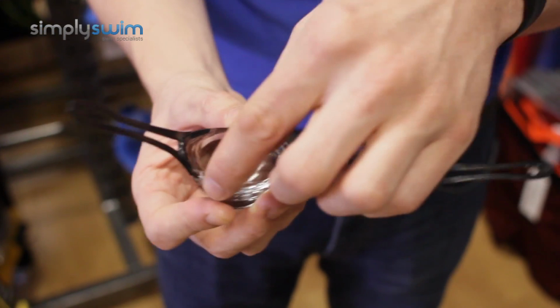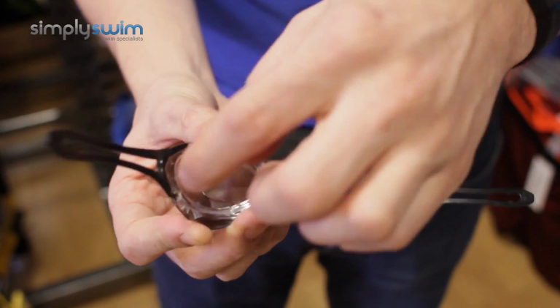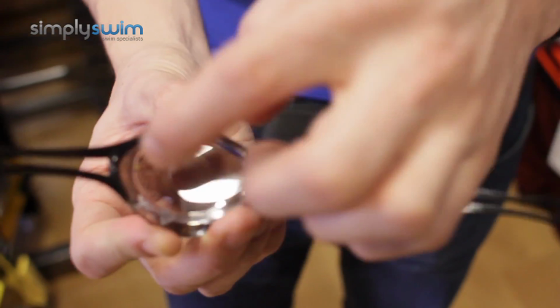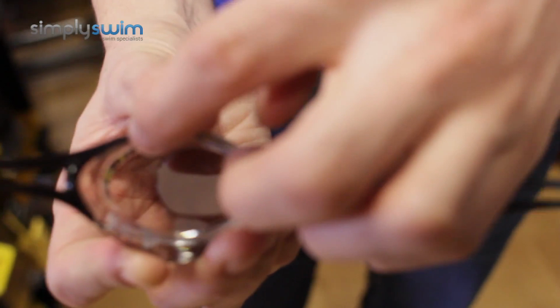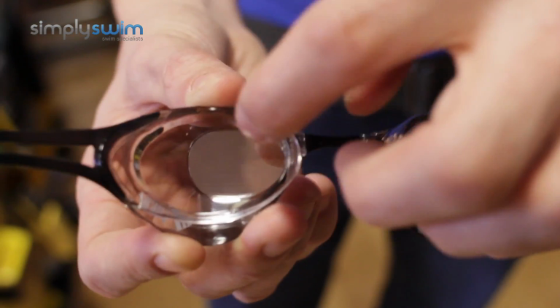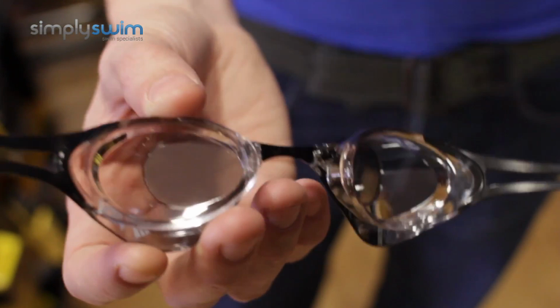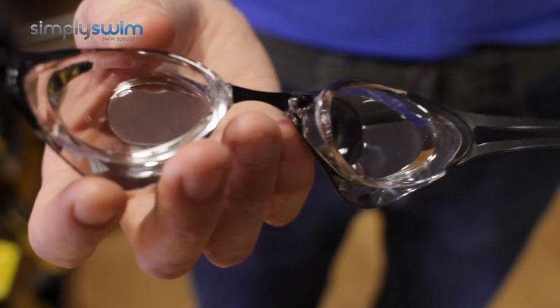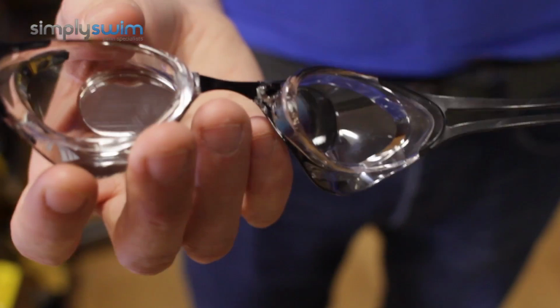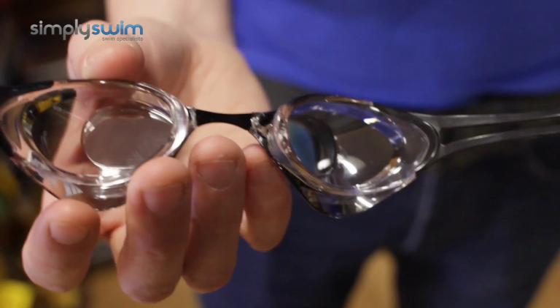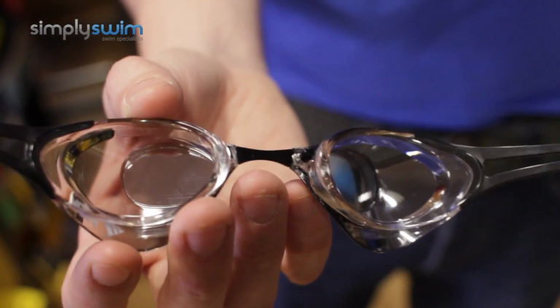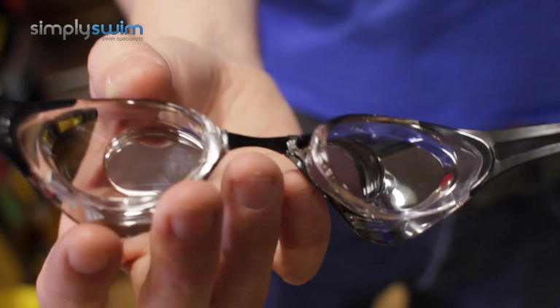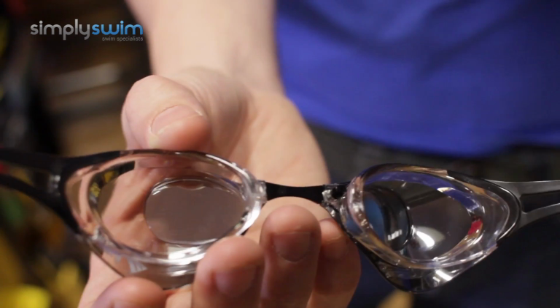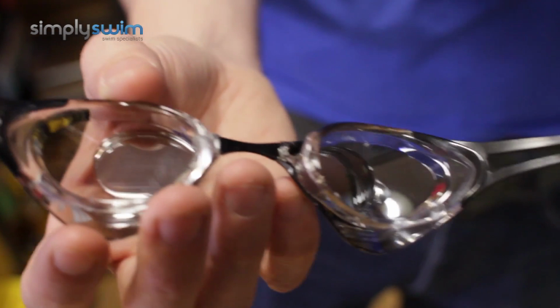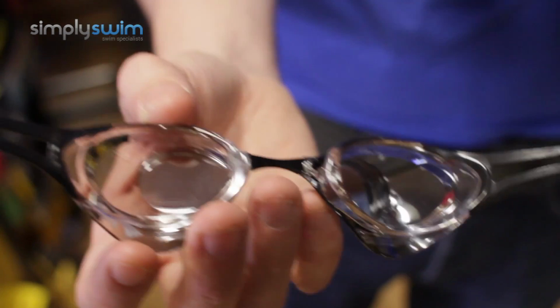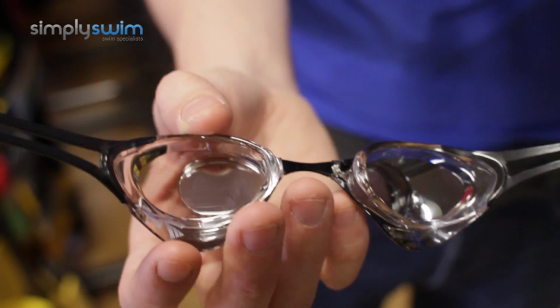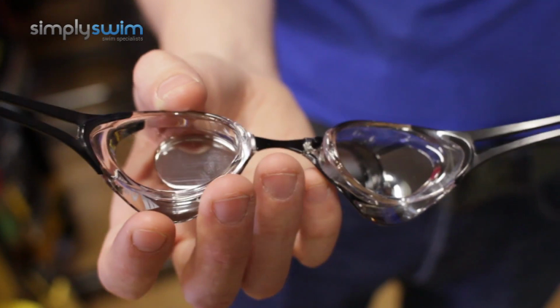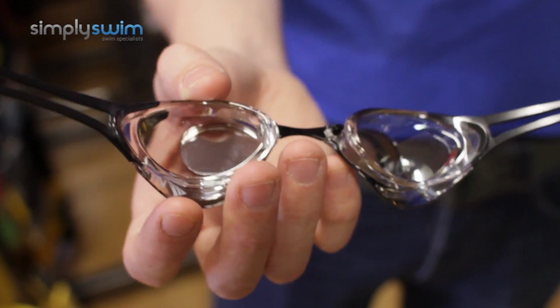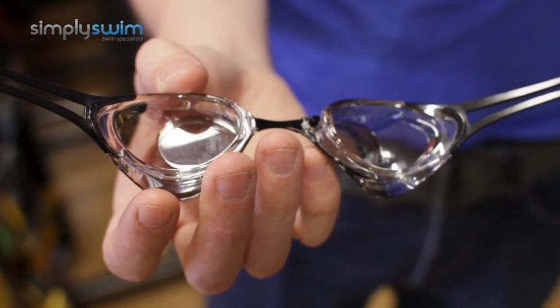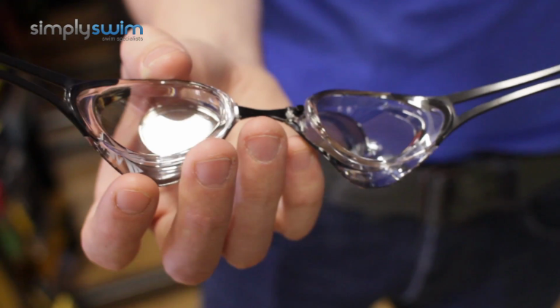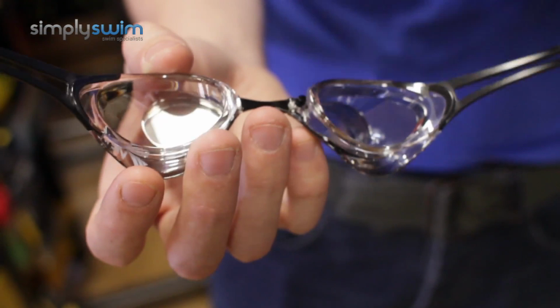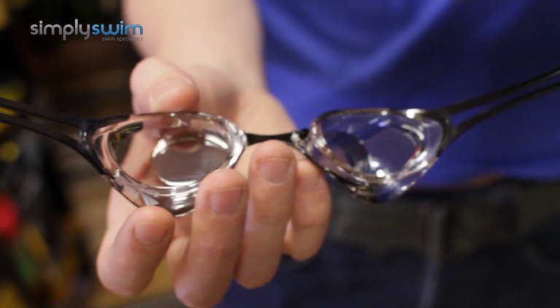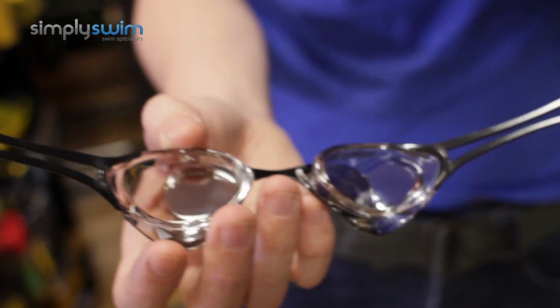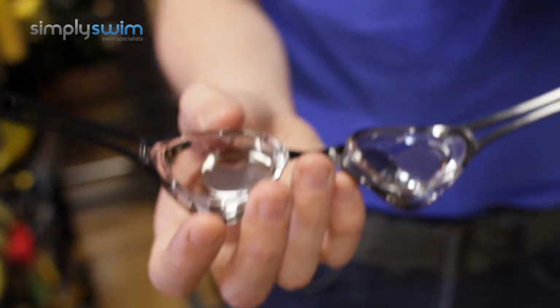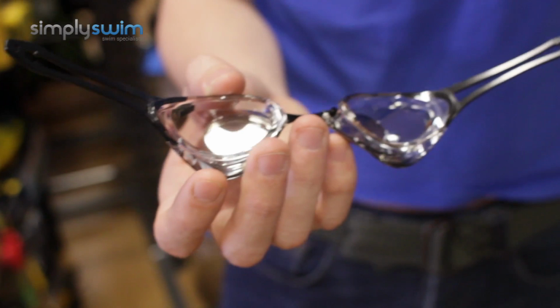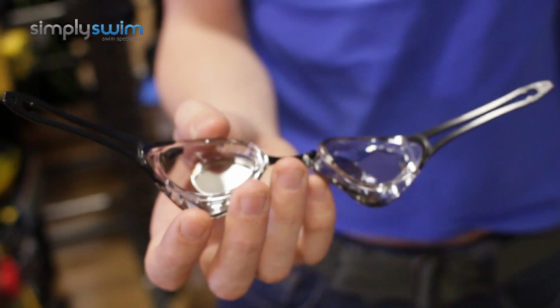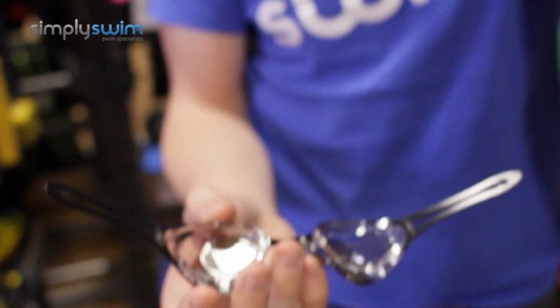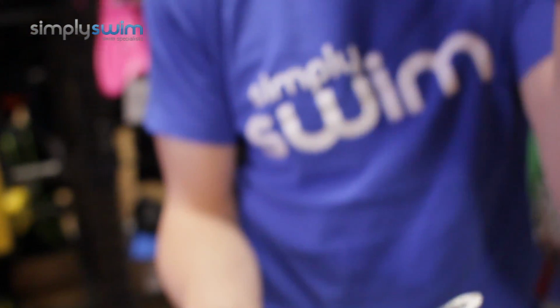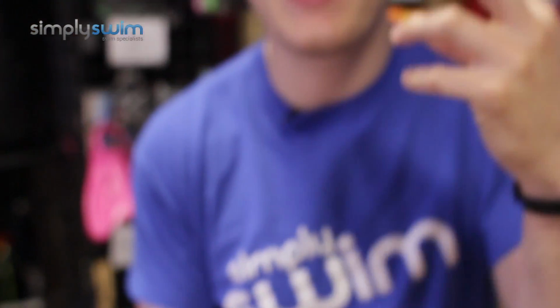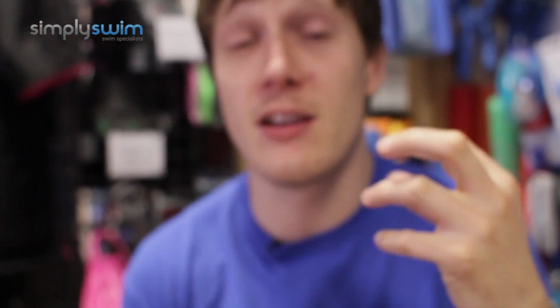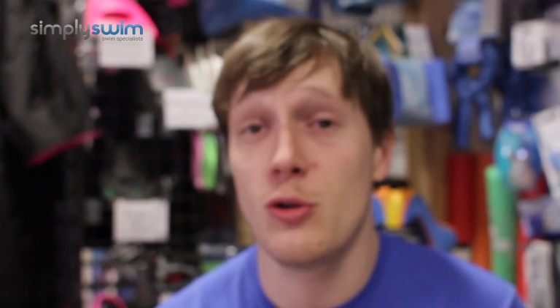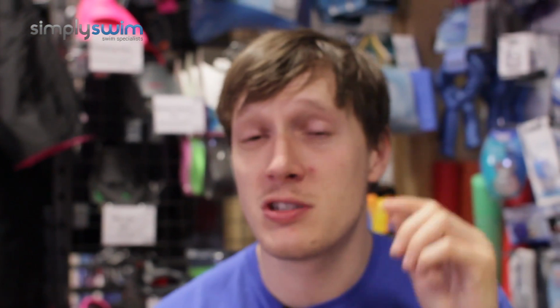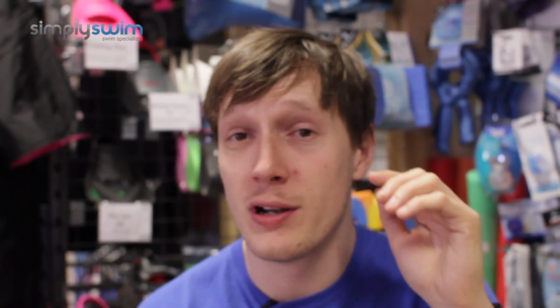You'll also notice the gaskets on the inside — they're a nice hard material, which means the goggle lens can really get into your eye socket and give you all the security that you need. Especially when you pull it in, giving you a nice vacuum around your eye, making it safe, secure, and most importantly keeping your streamline.